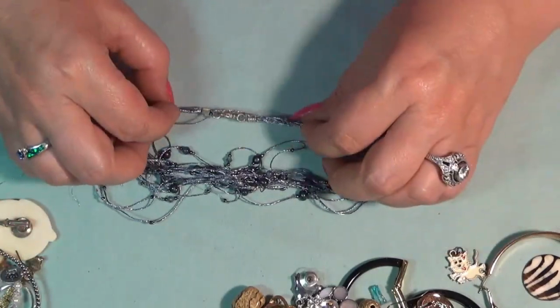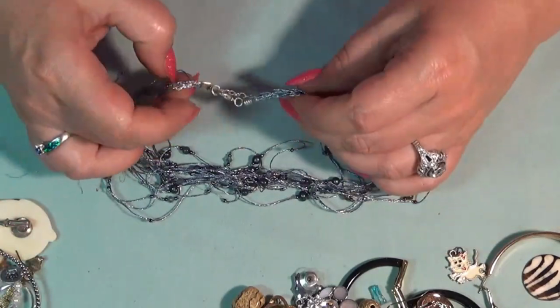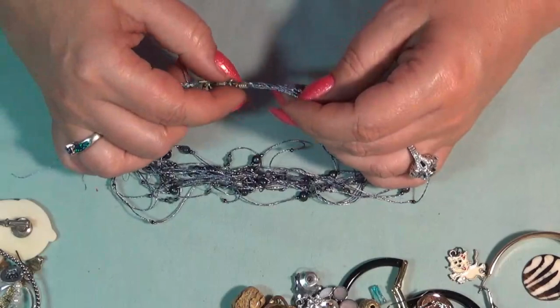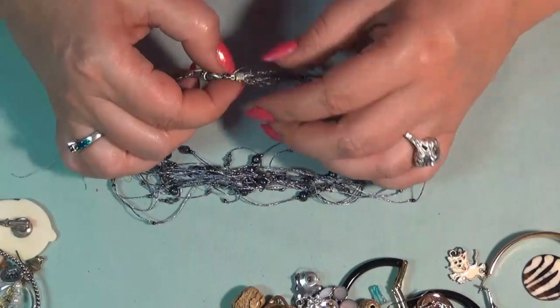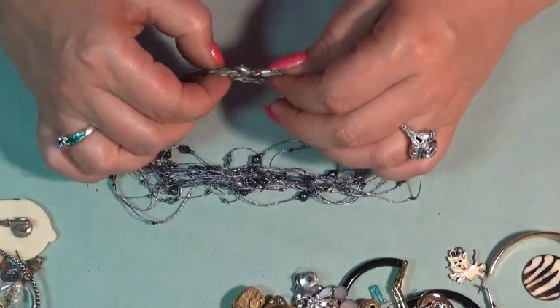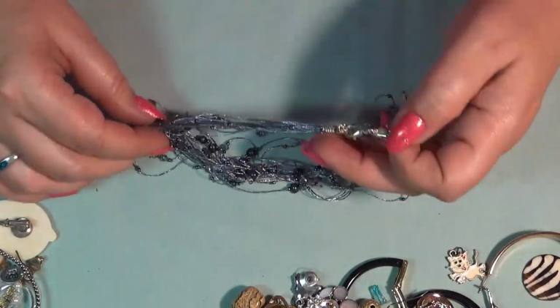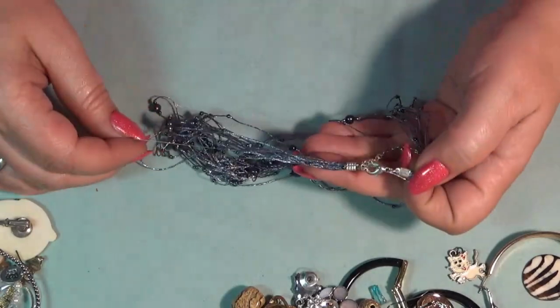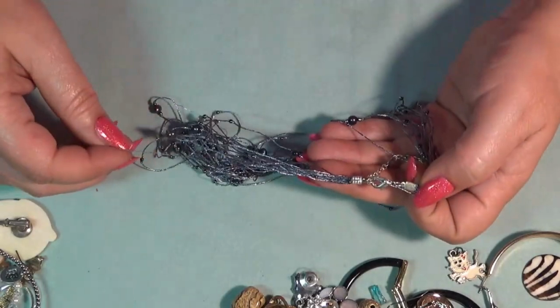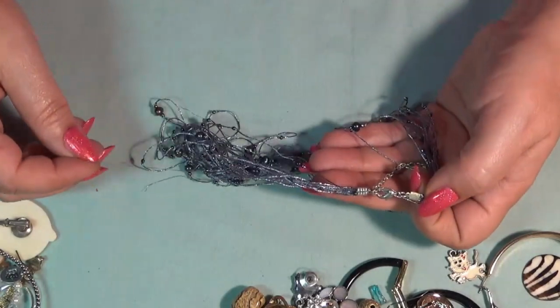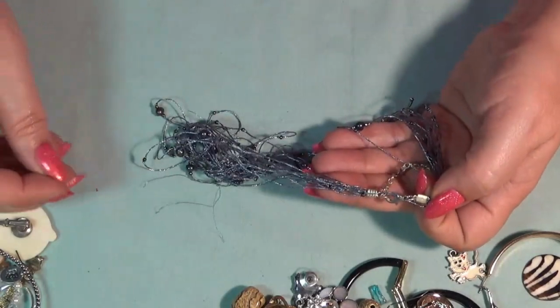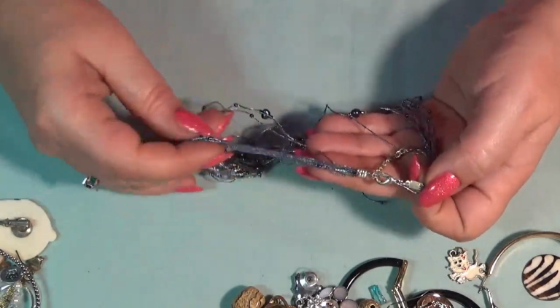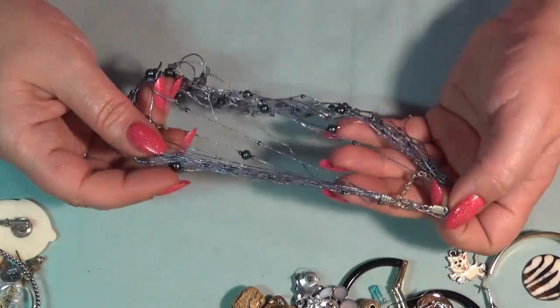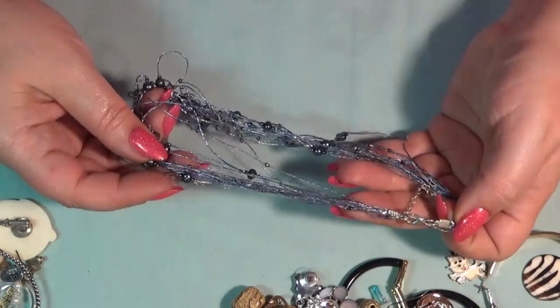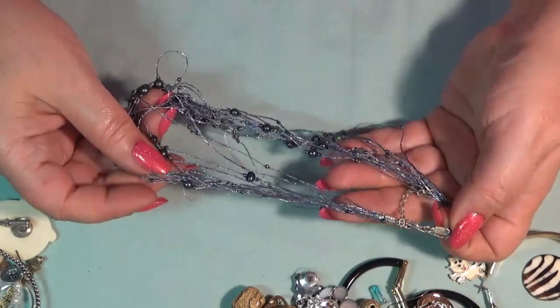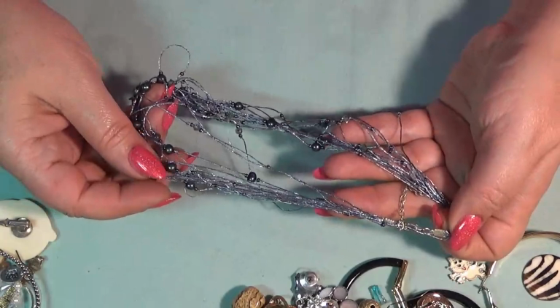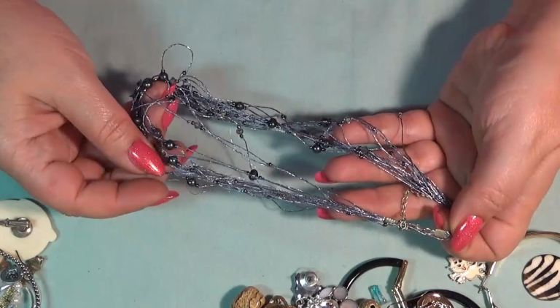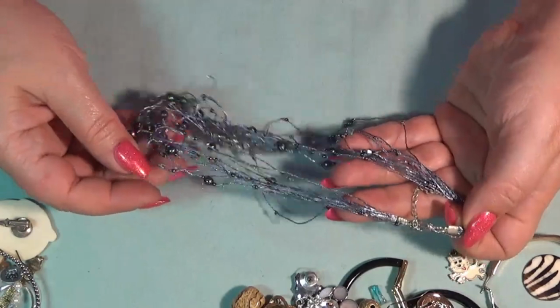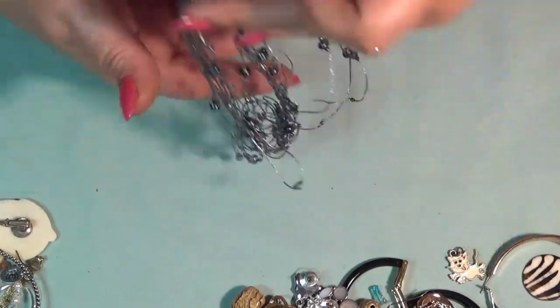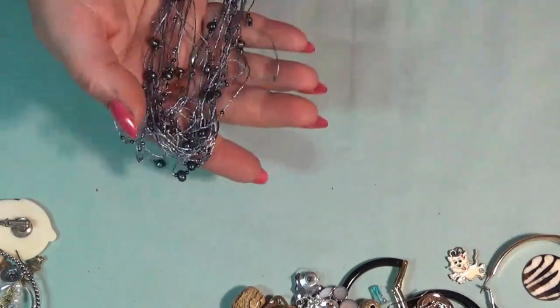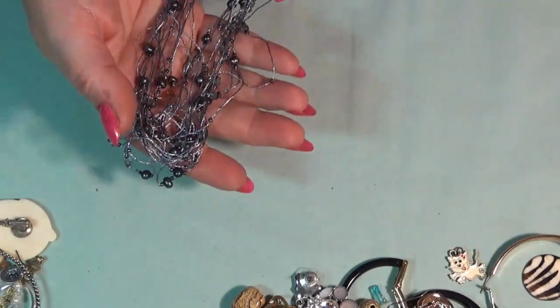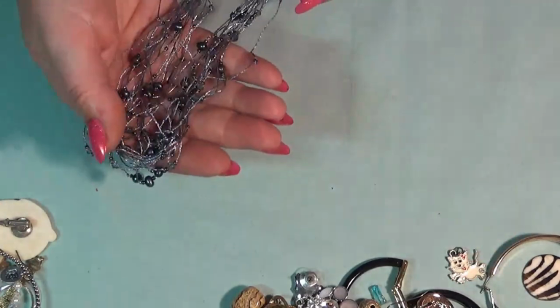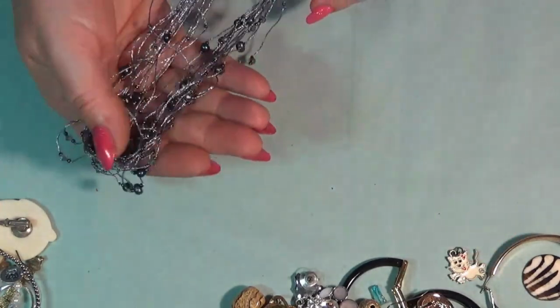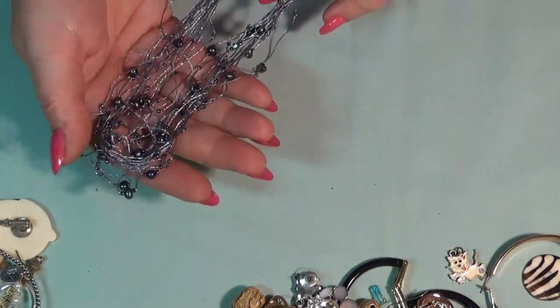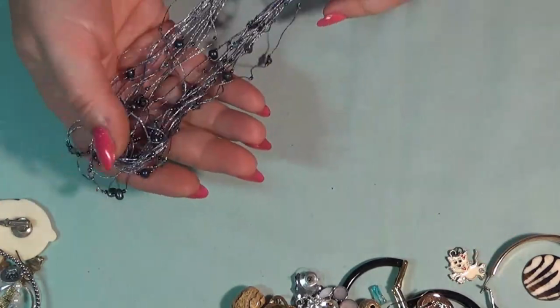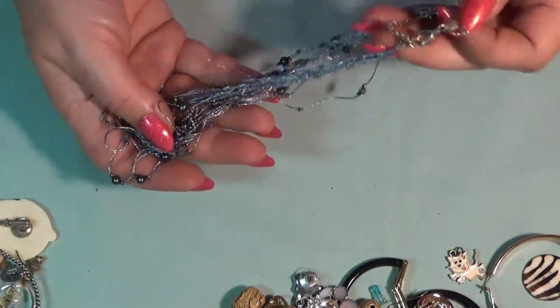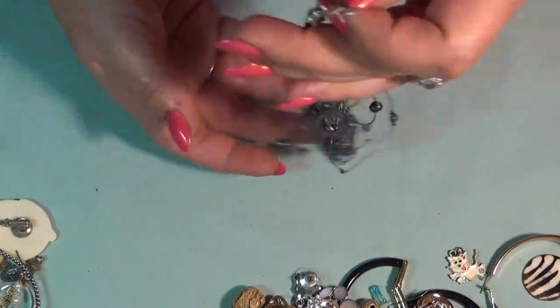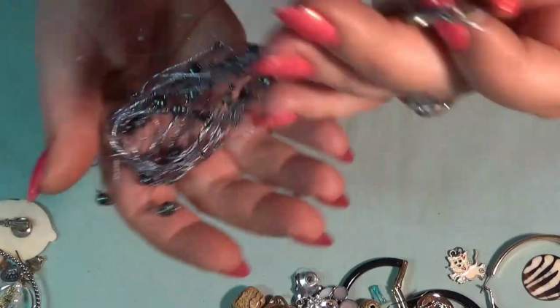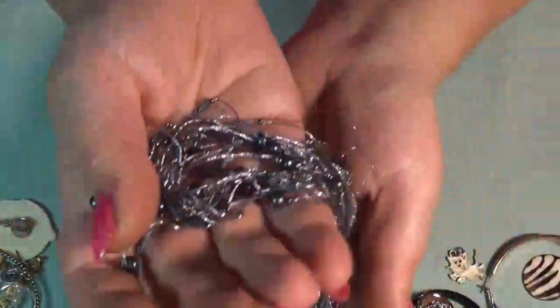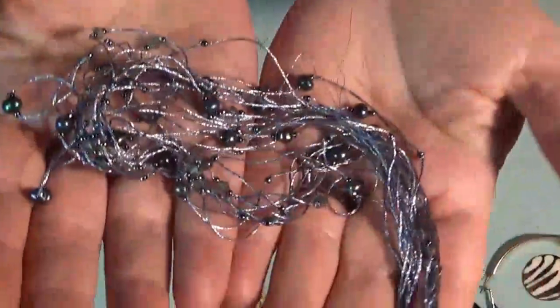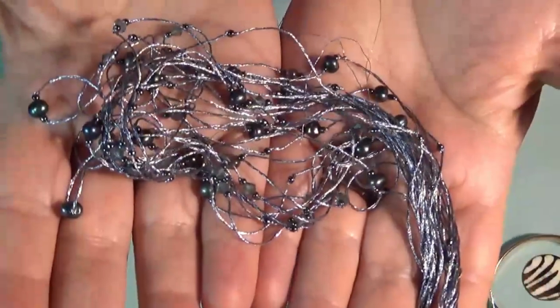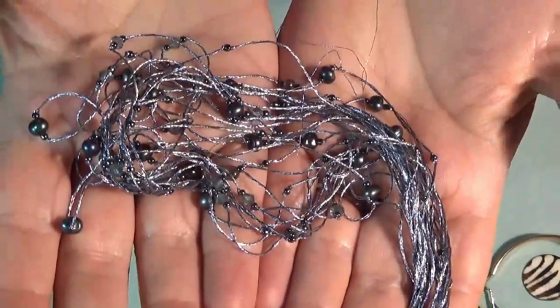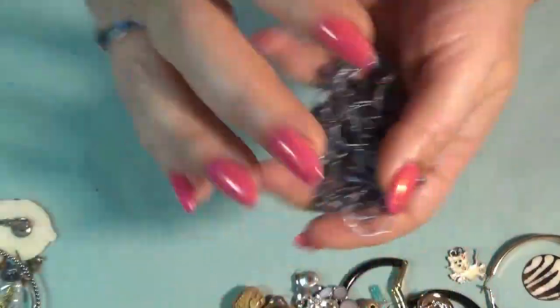This was supposed to be a necklace, on some thread. And these are real pearls, but yeah — crafting.